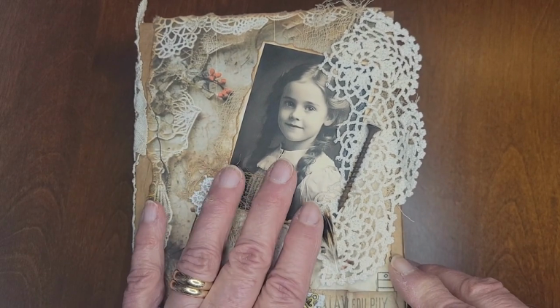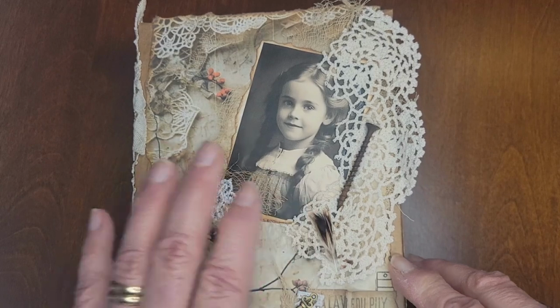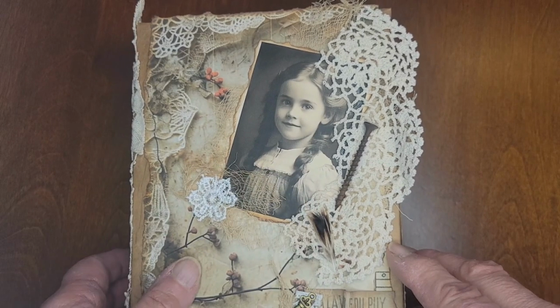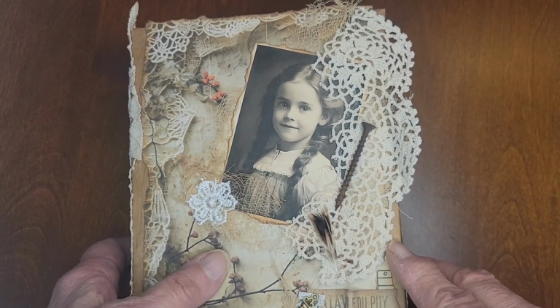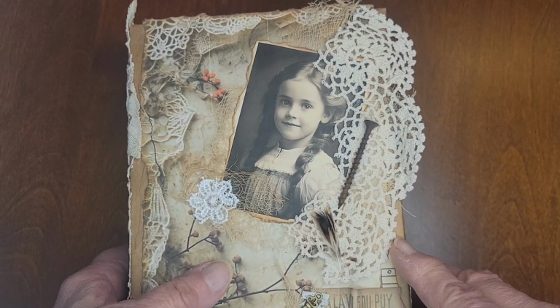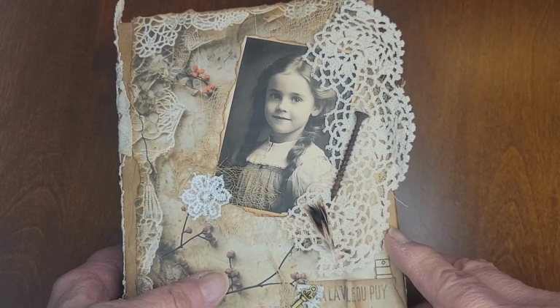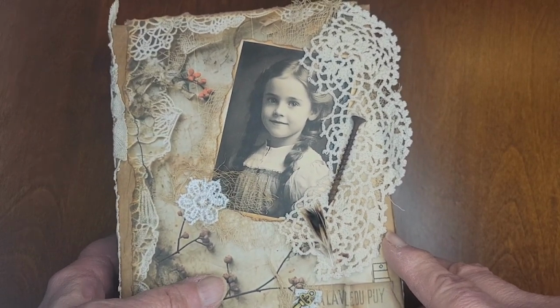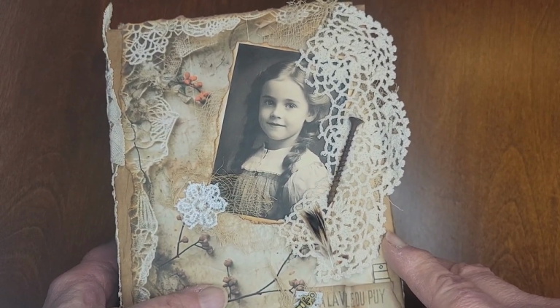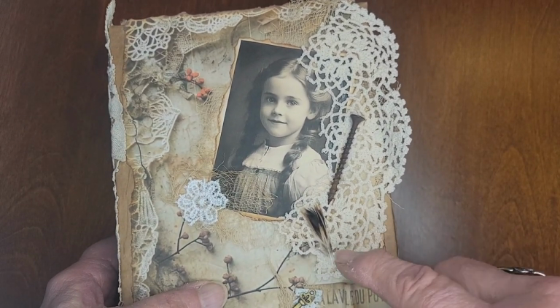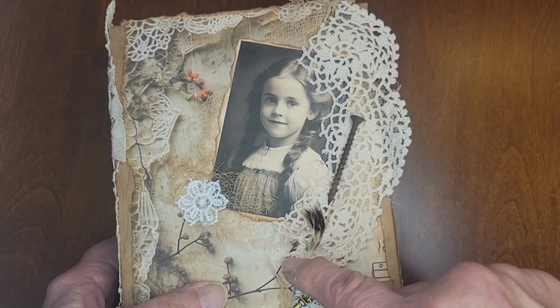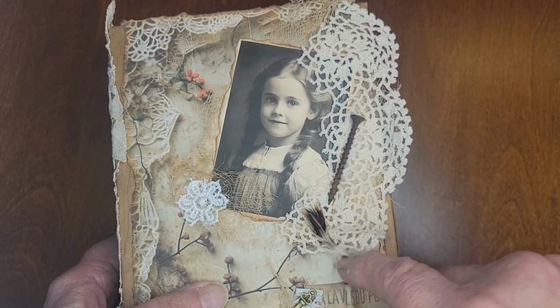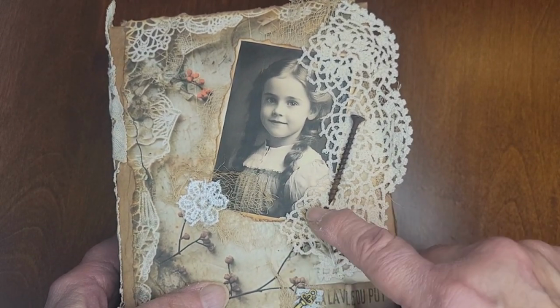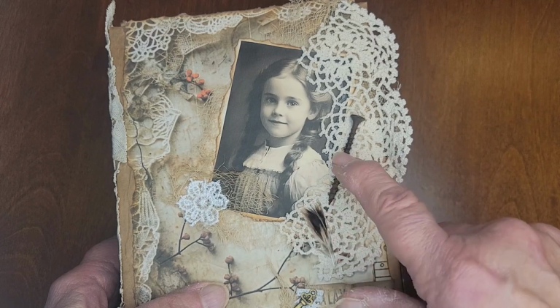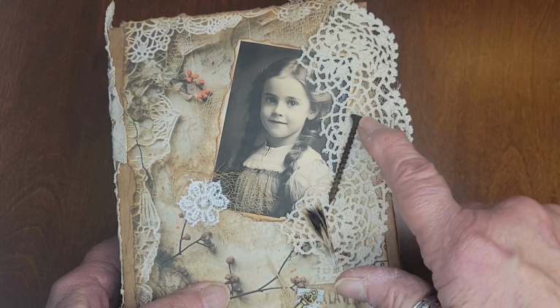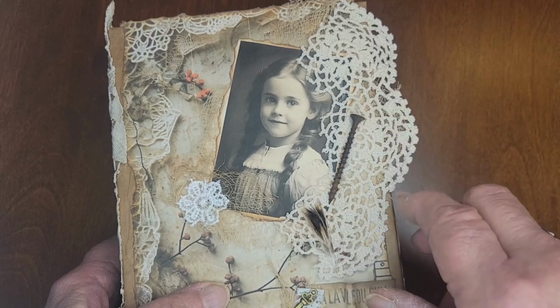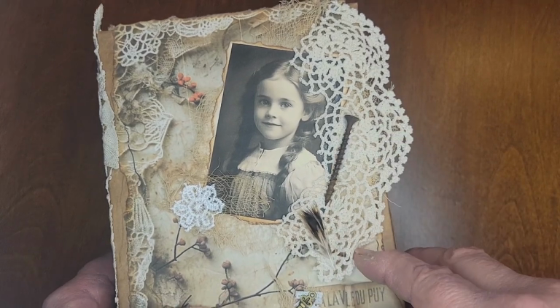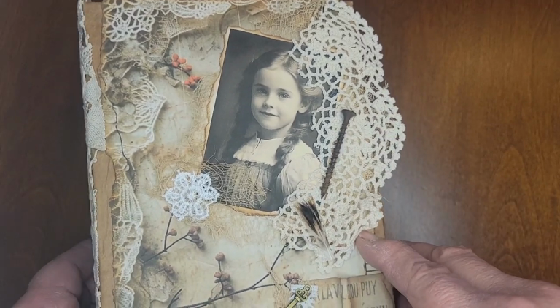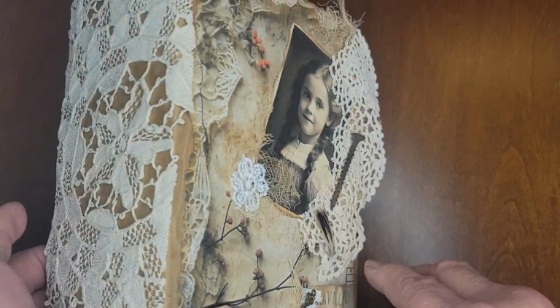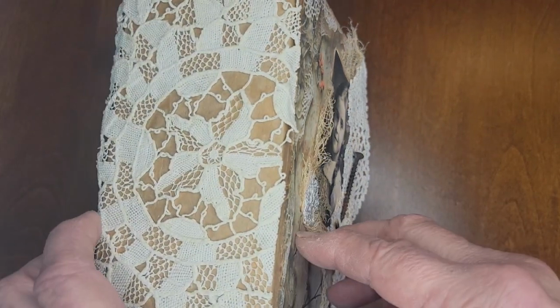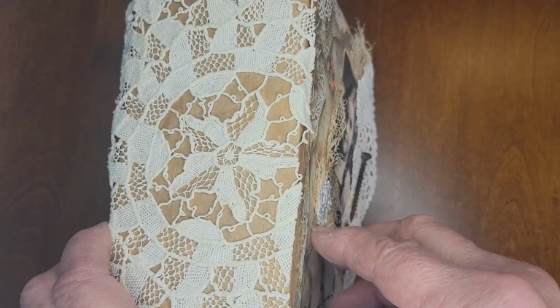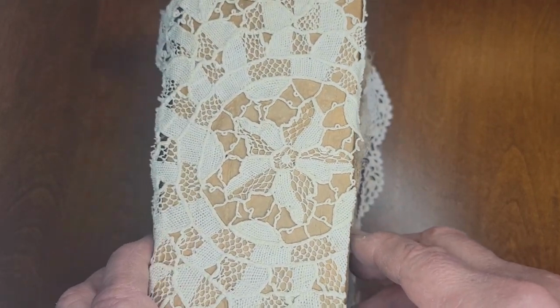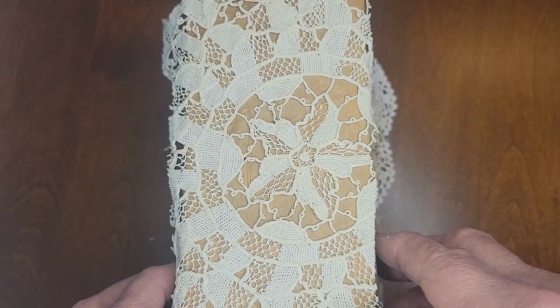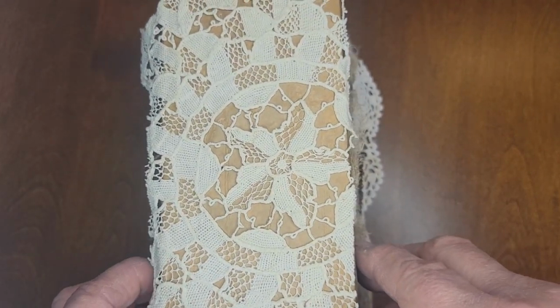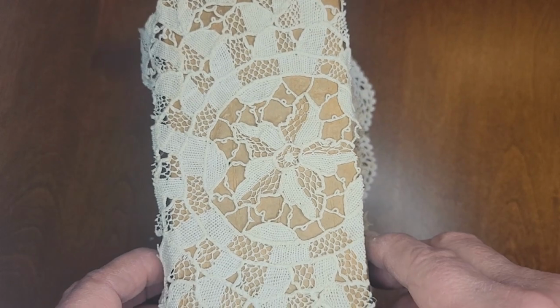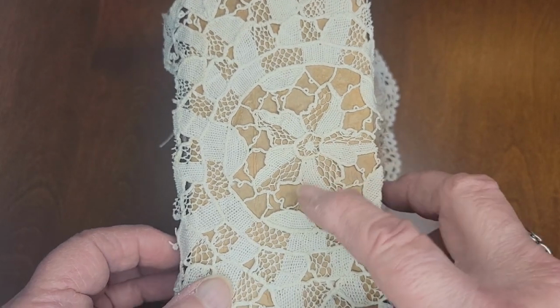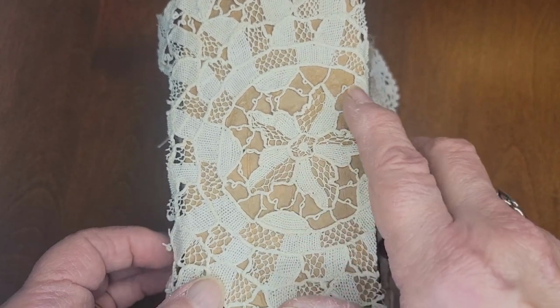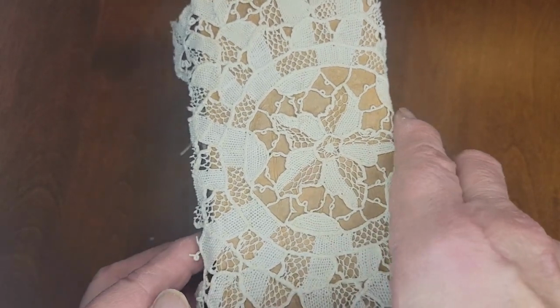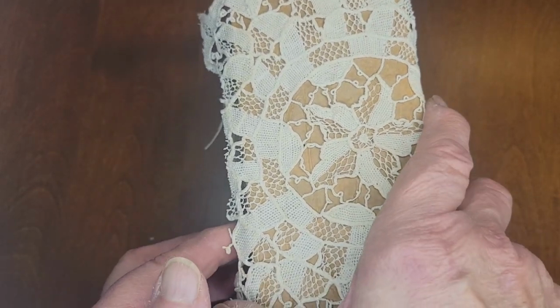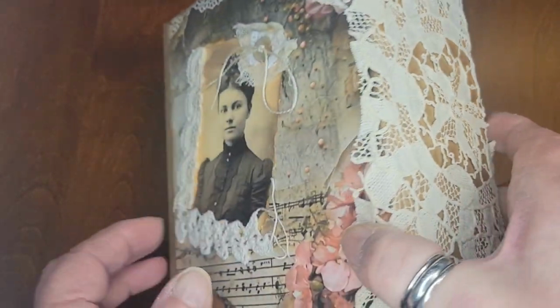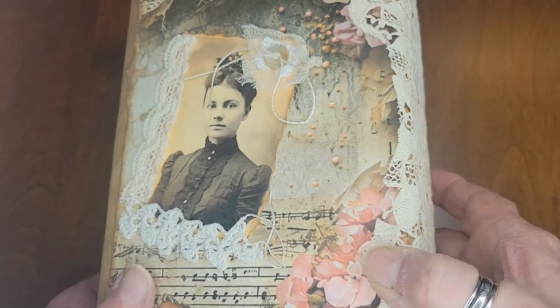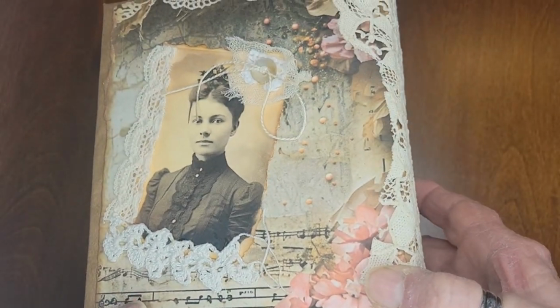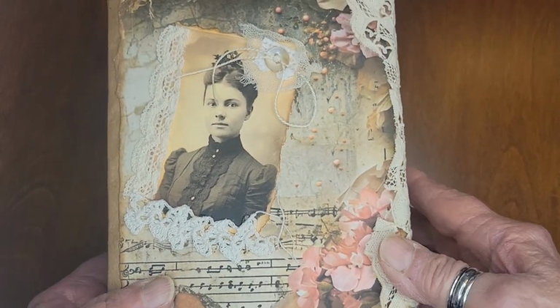This is the cover, Margaret Ann, and this is a feather and old screw that my husband found in the yard, rusty, and the spine, and the back.